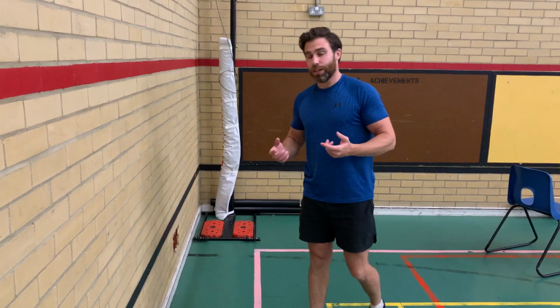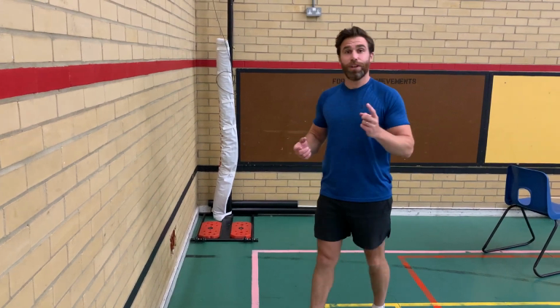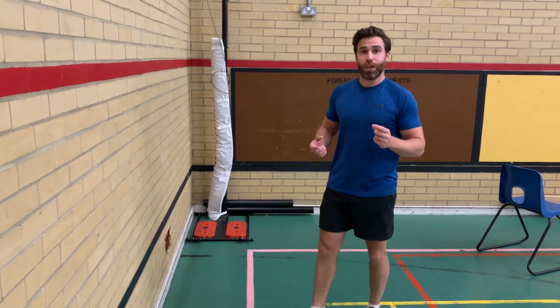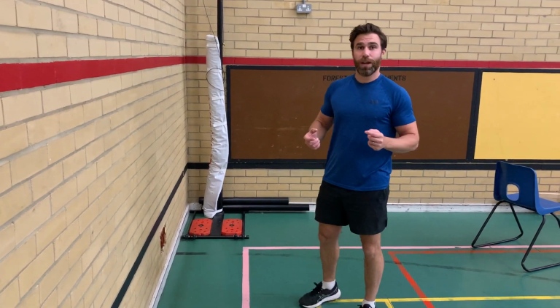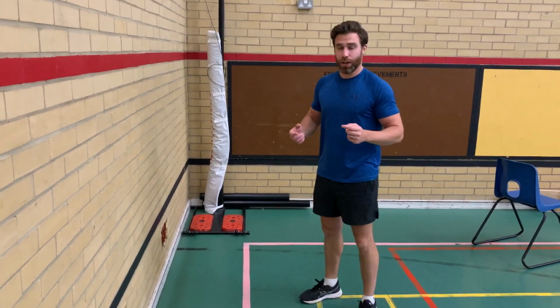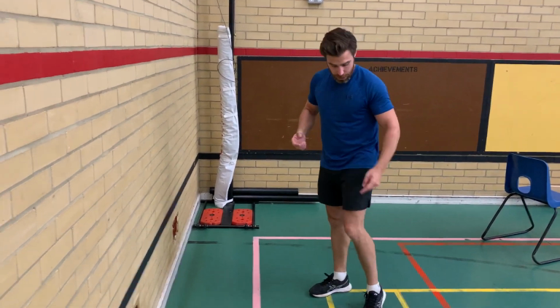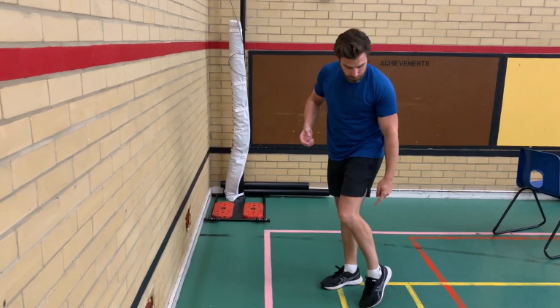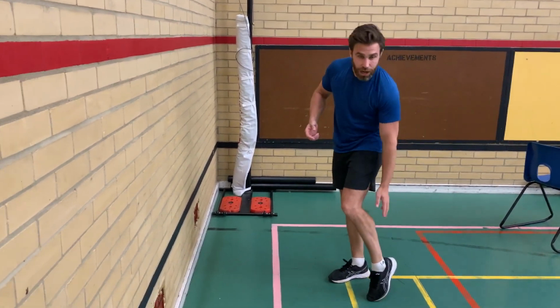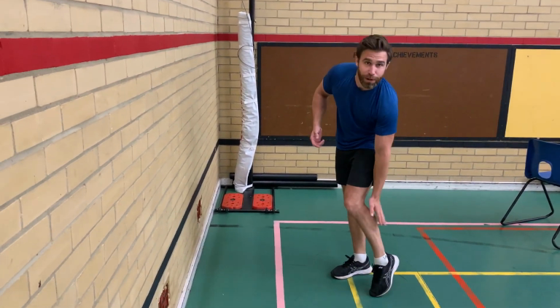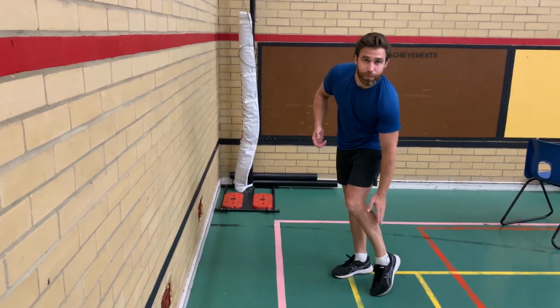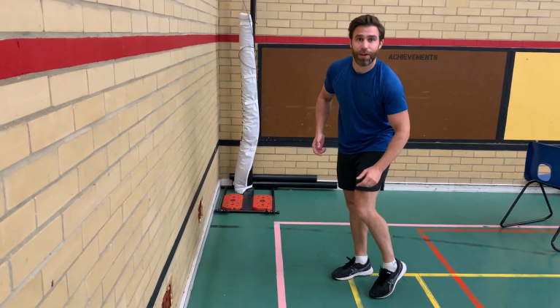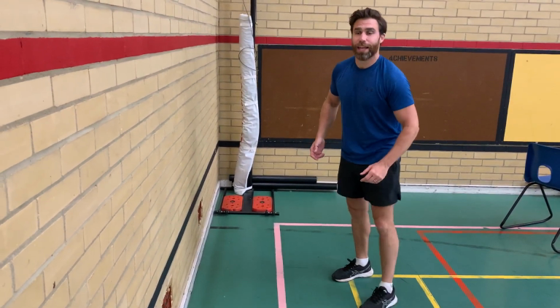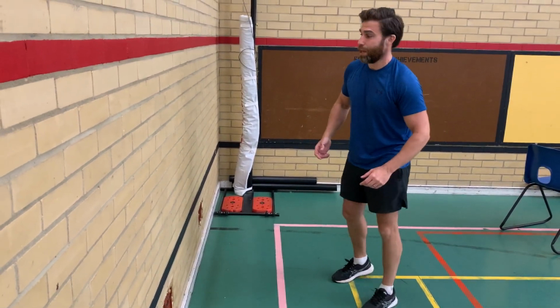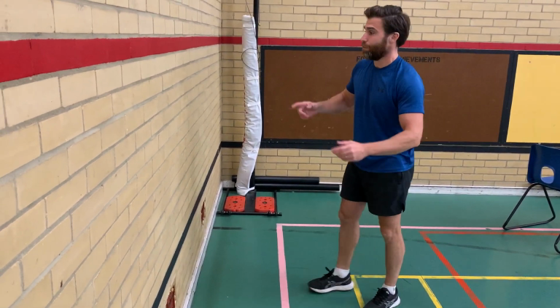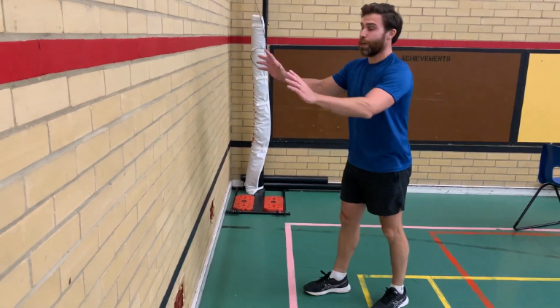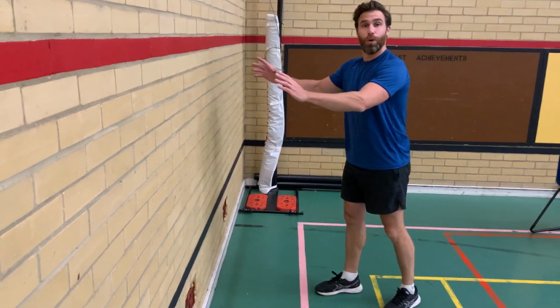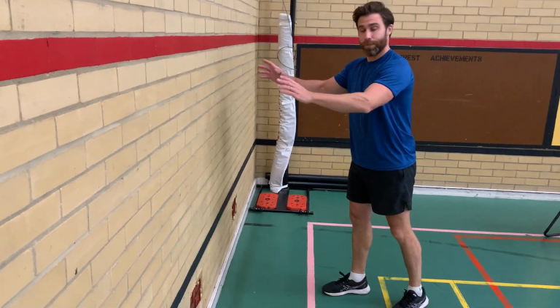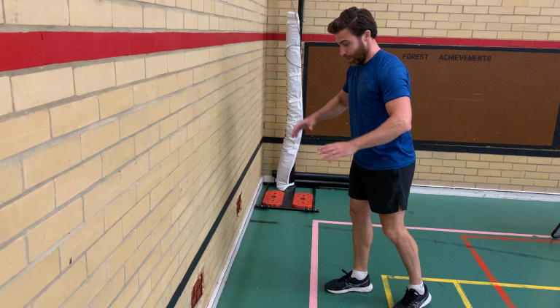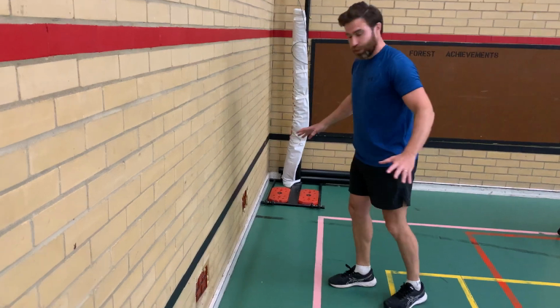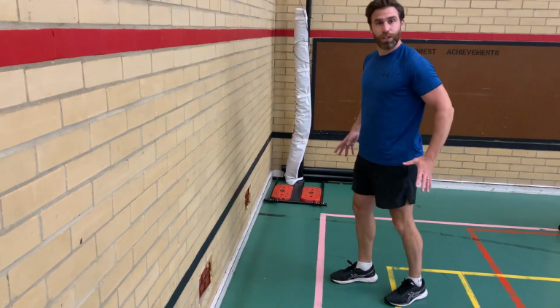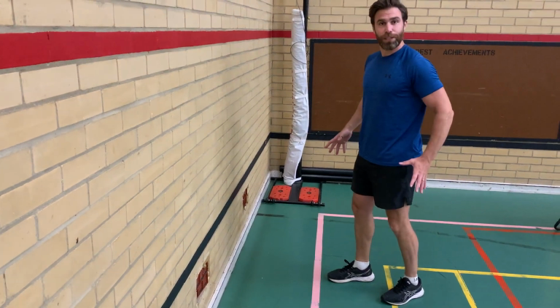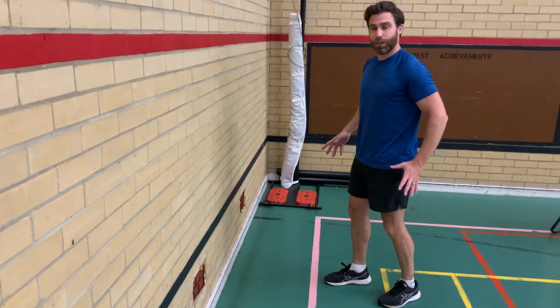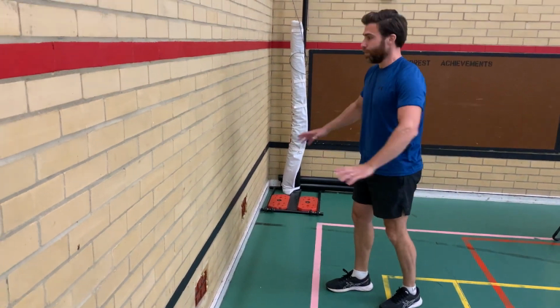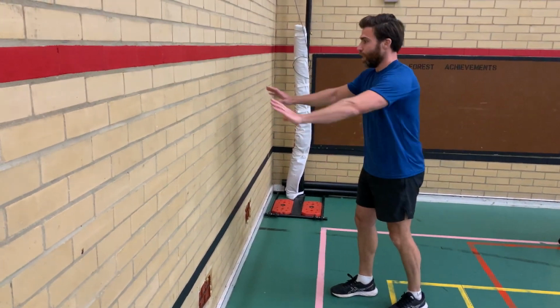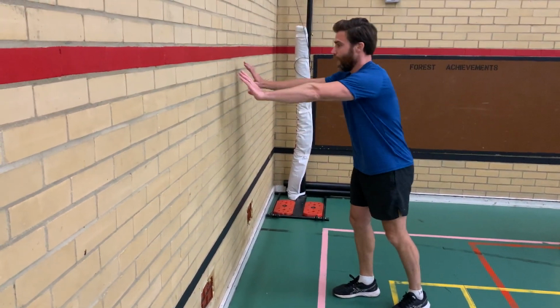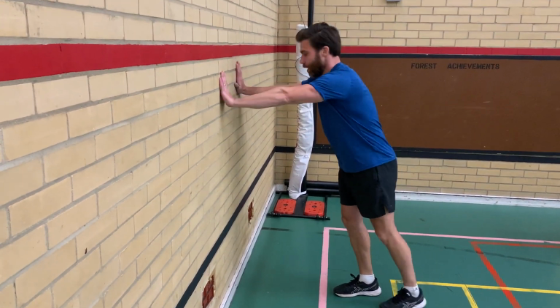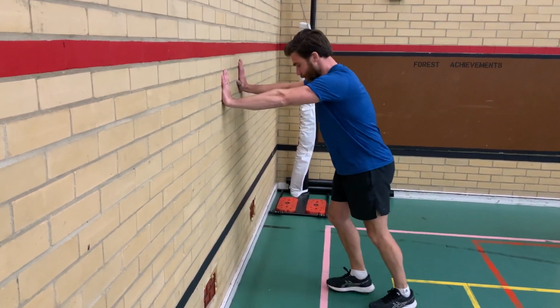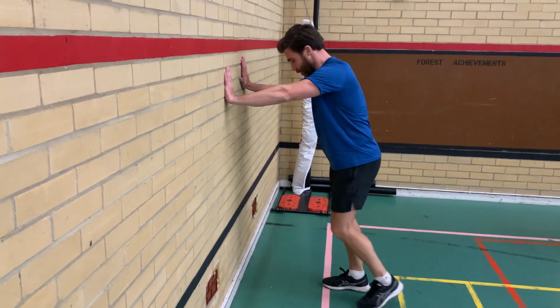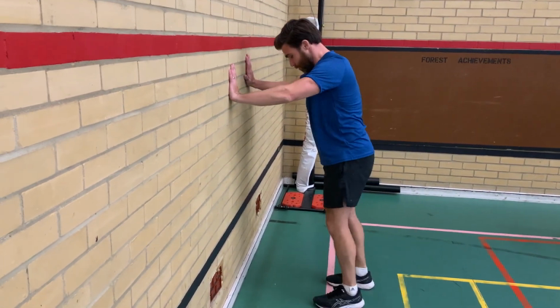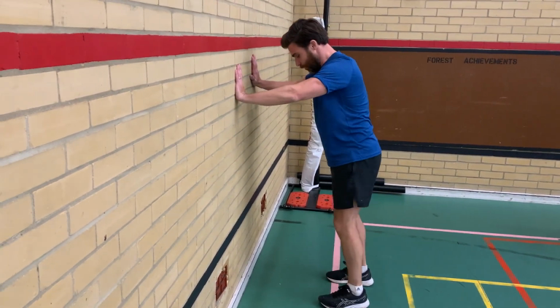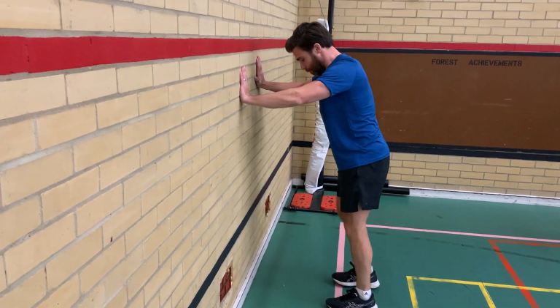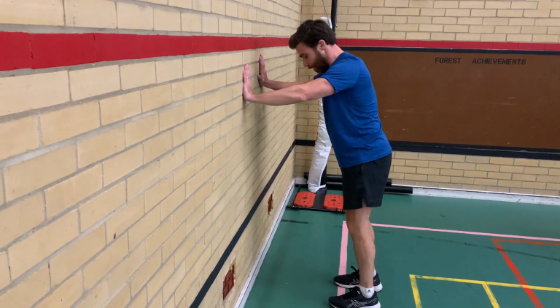So the first stretch we're going to do is for our calf muscle at the back of our leg here. I'm going to find a wall — make sure you've got space around you — and we're going to stand feet shoulder width apart.